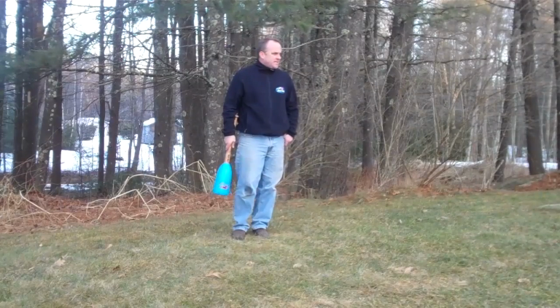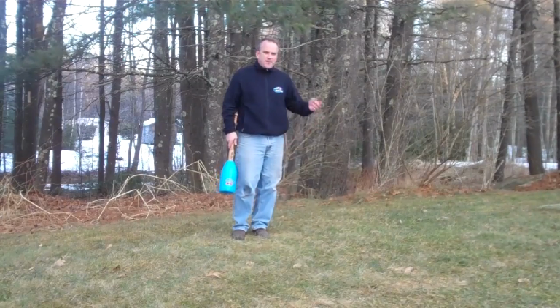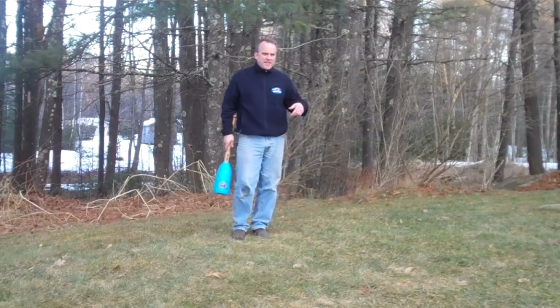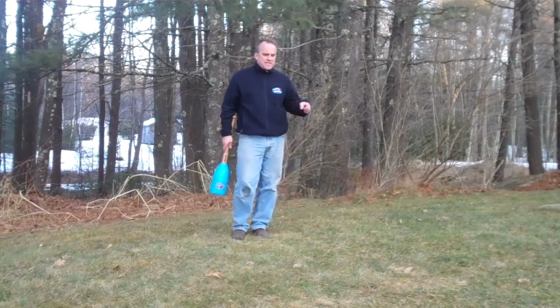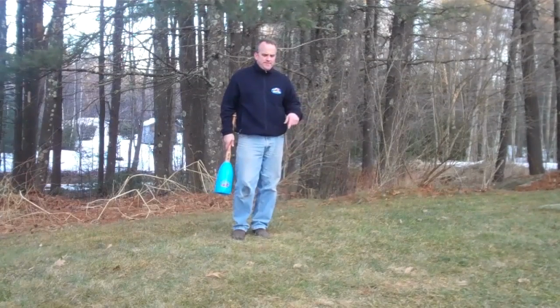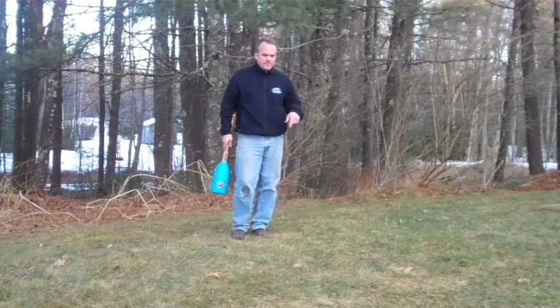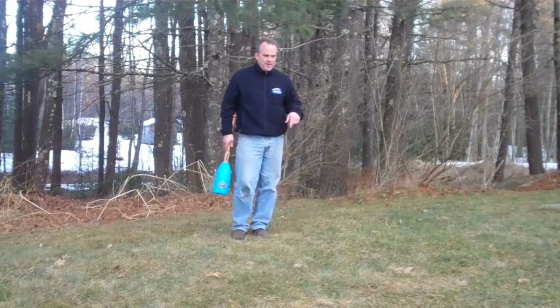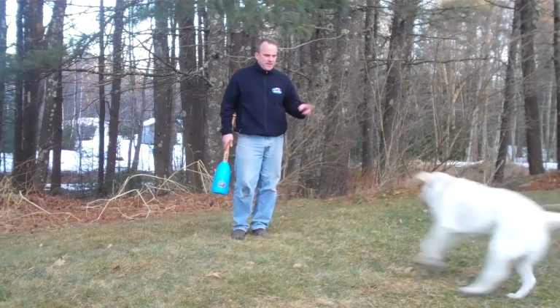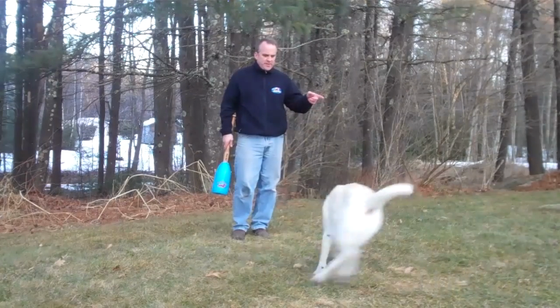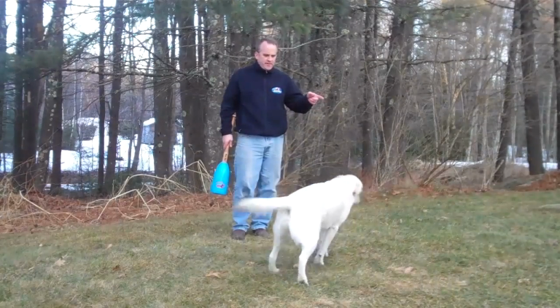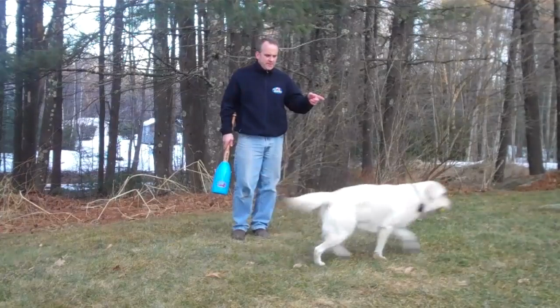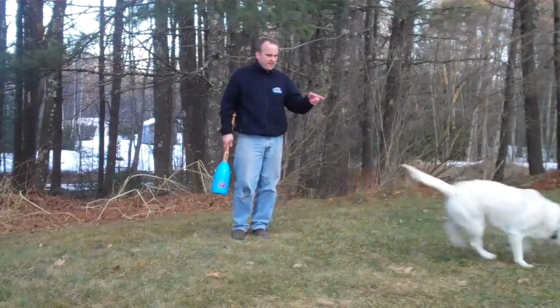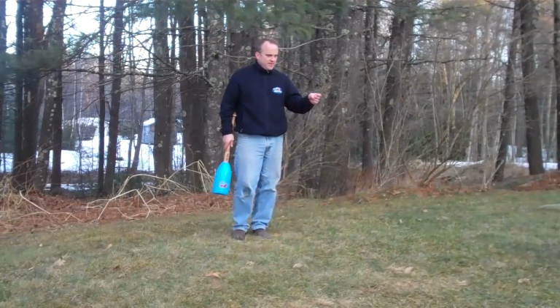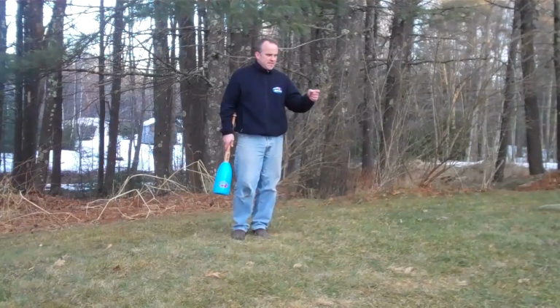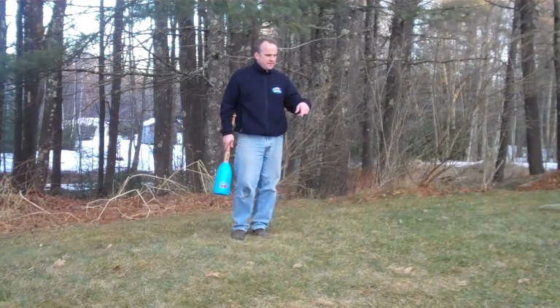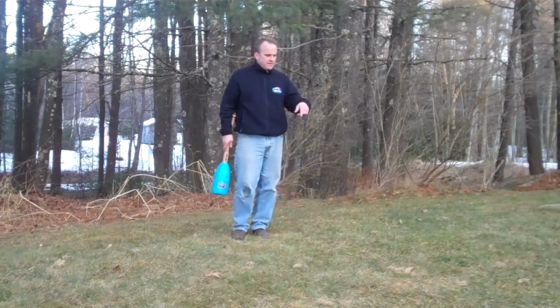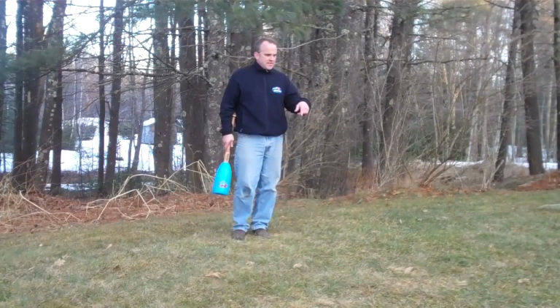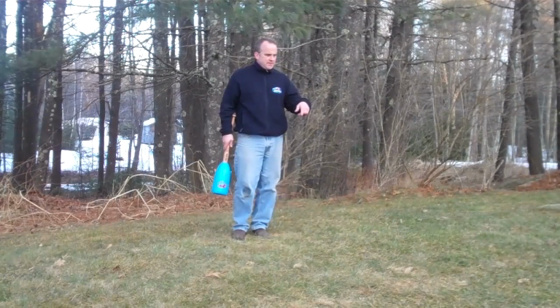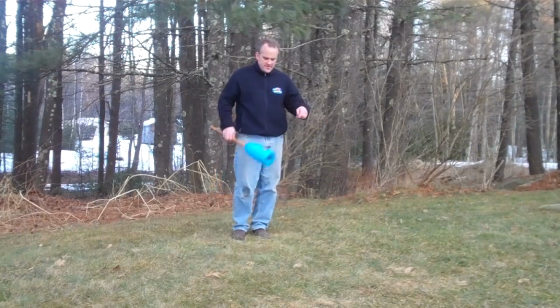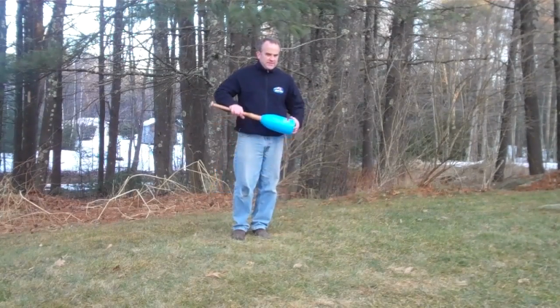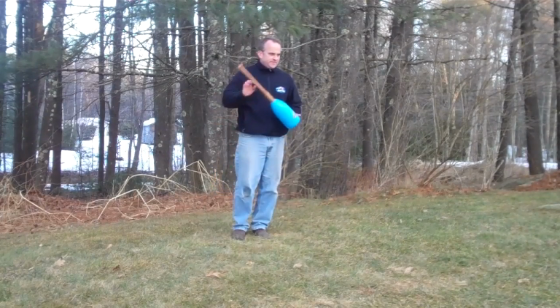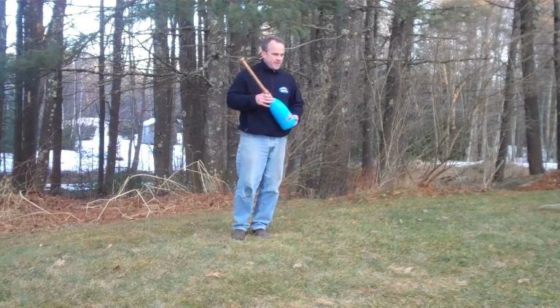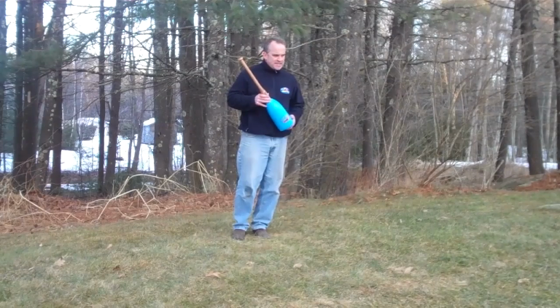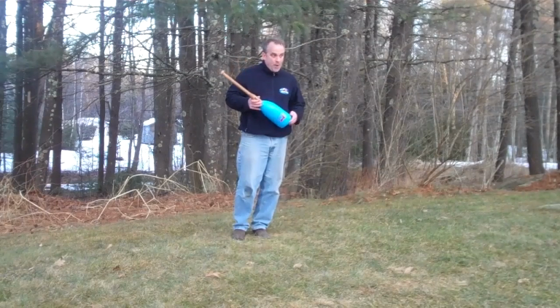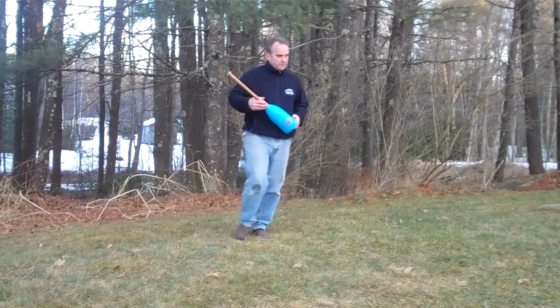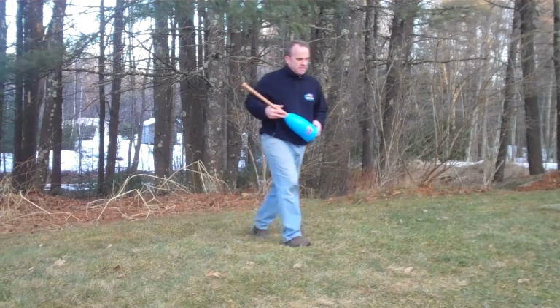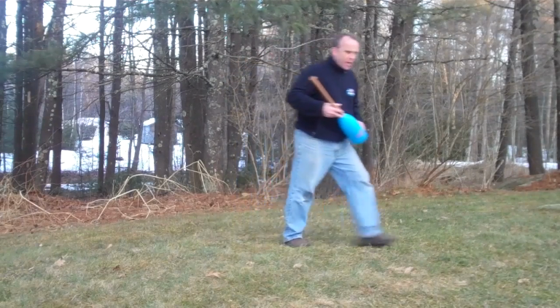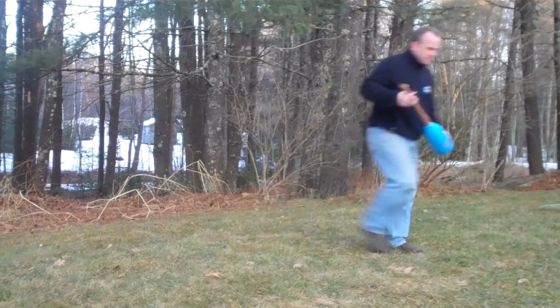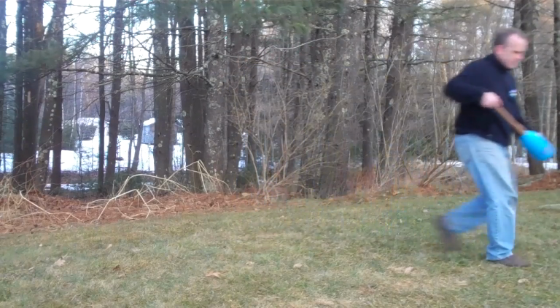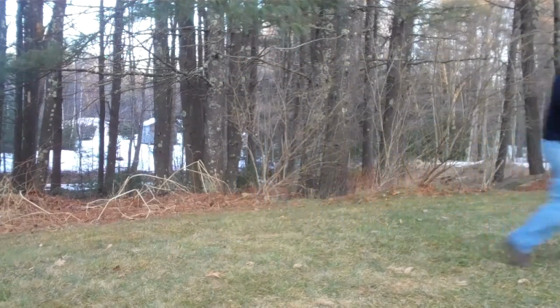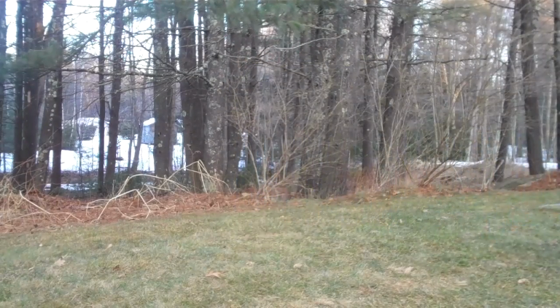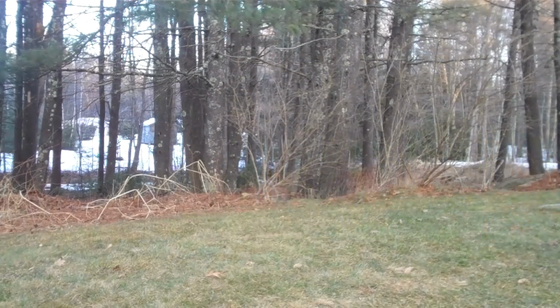Daisy might bring it back to me. Daisy, come. Drop it — not over there. Daisy, here. Bring me a ball, Daisy. I need a ball.